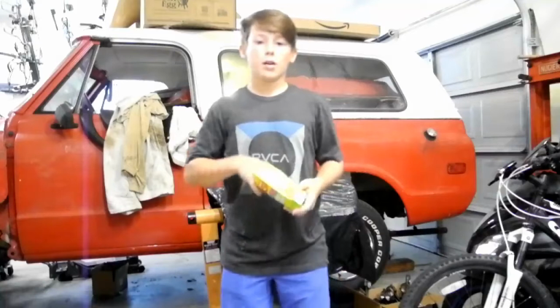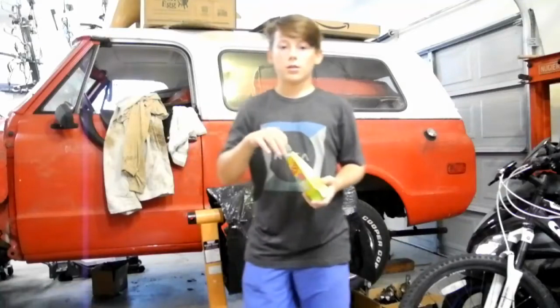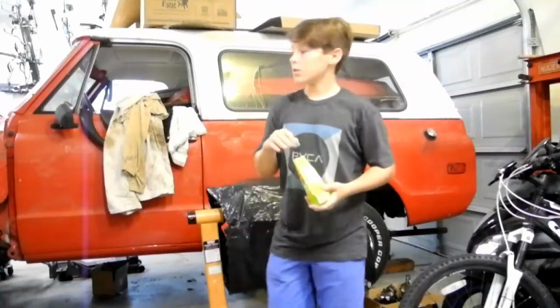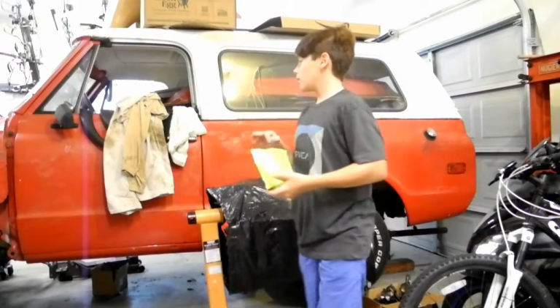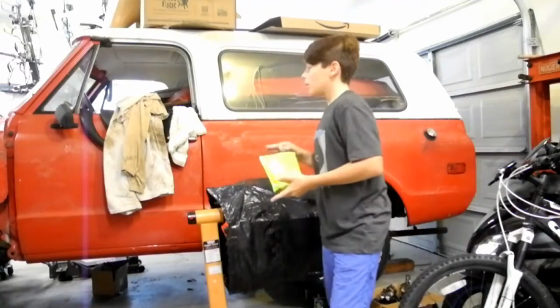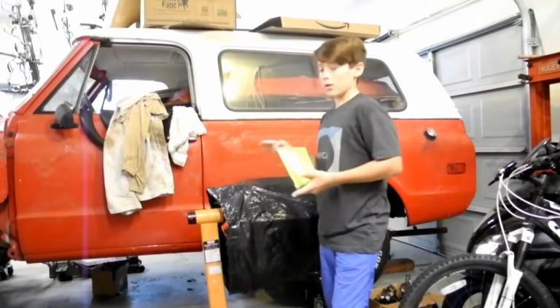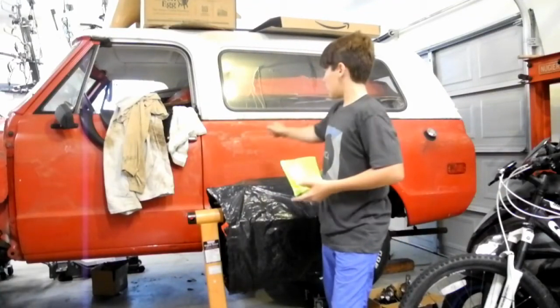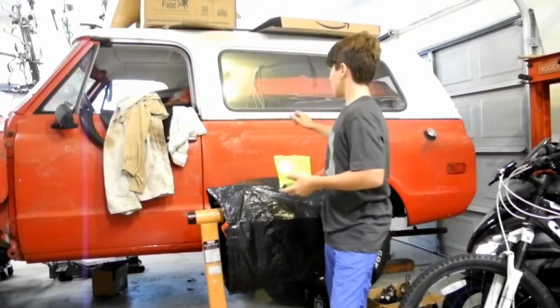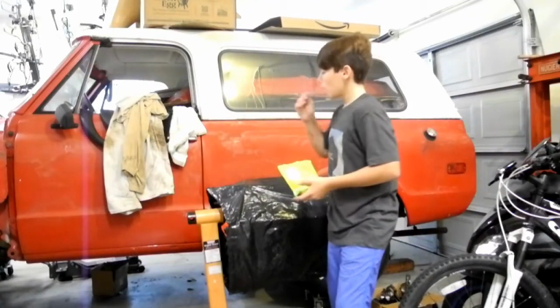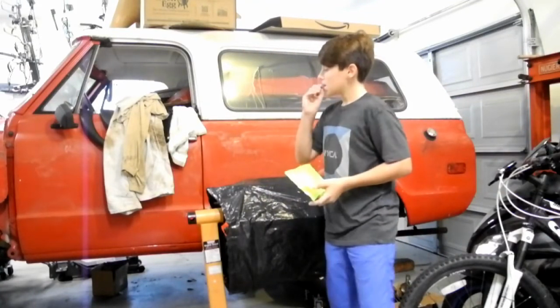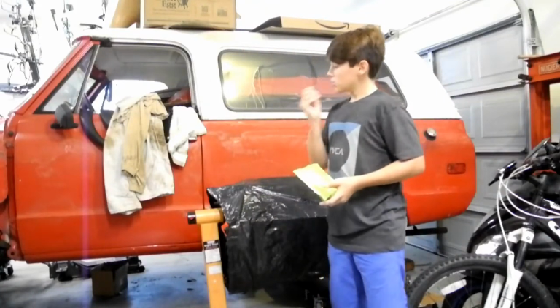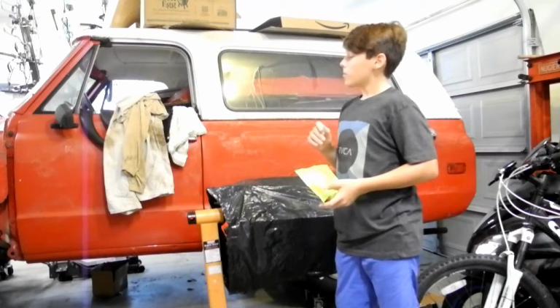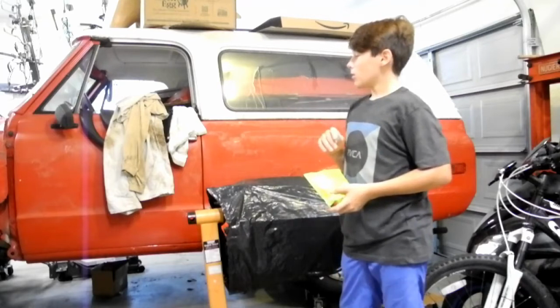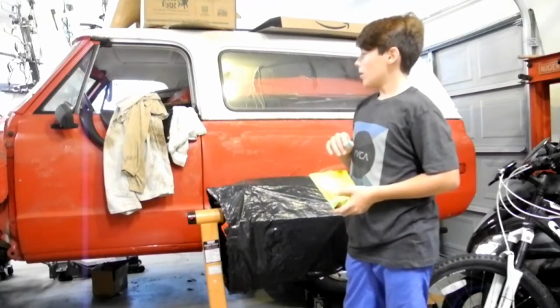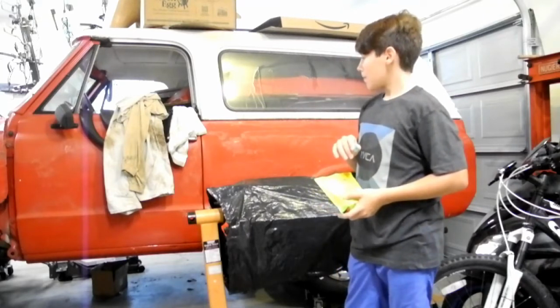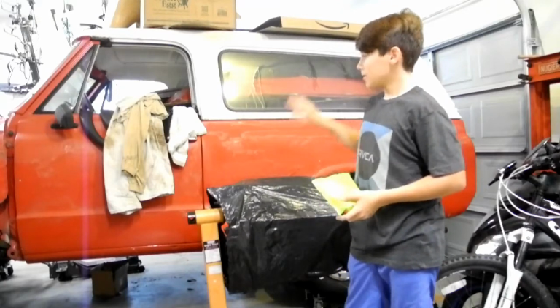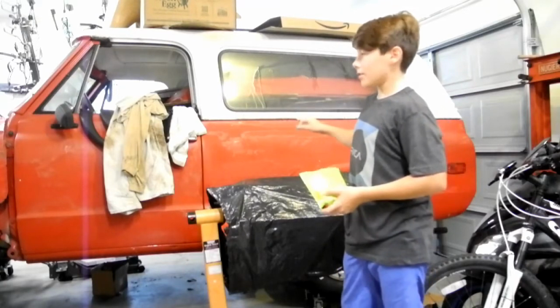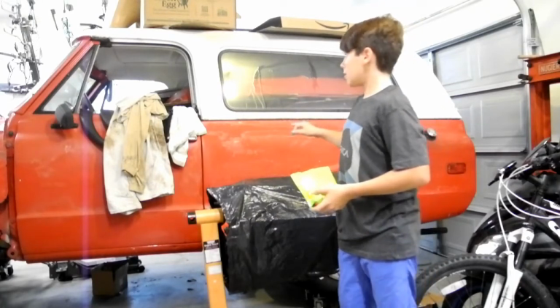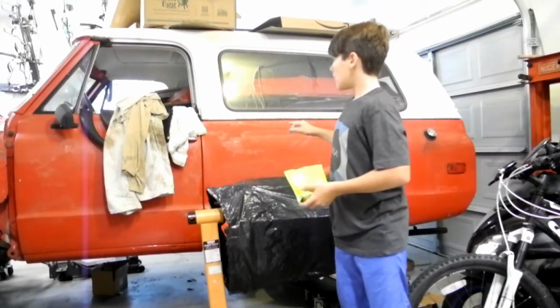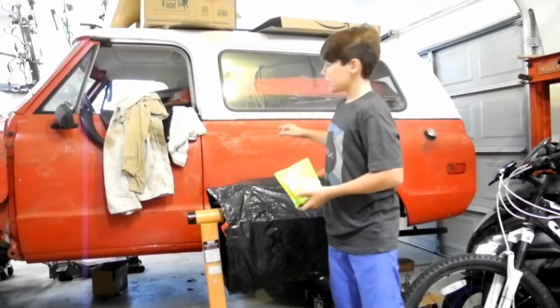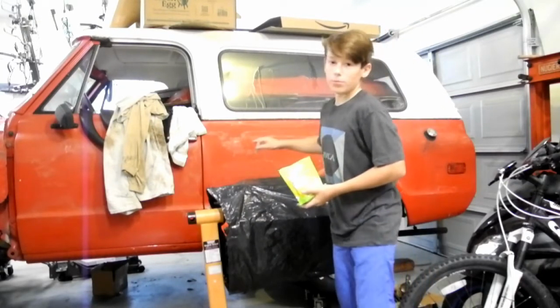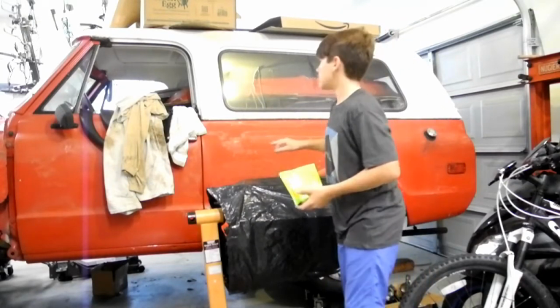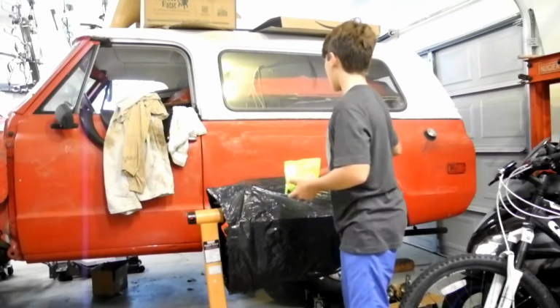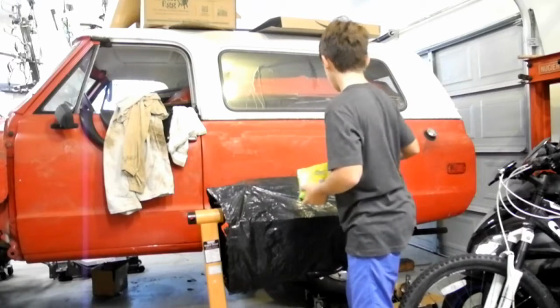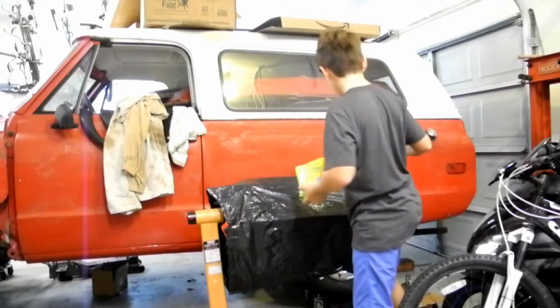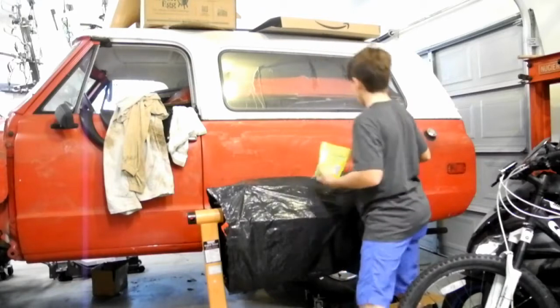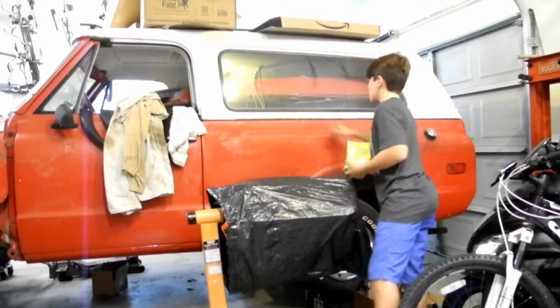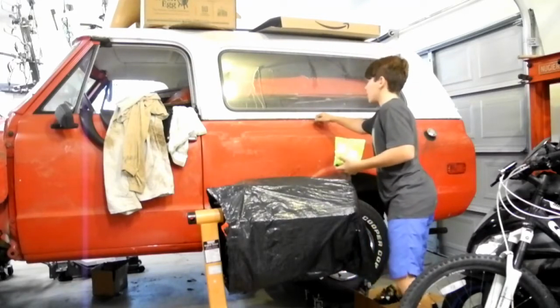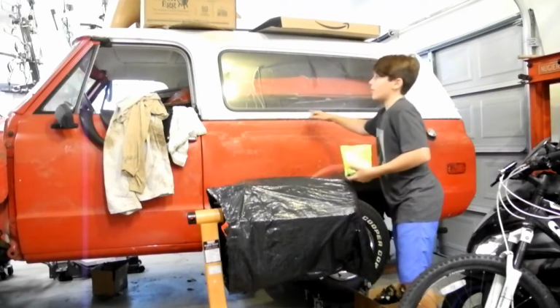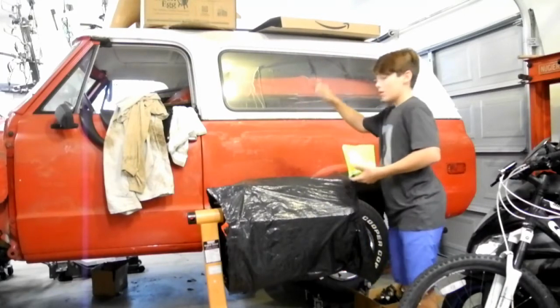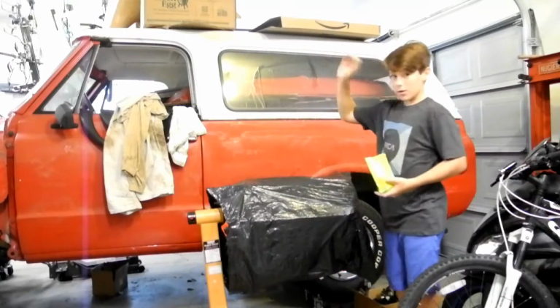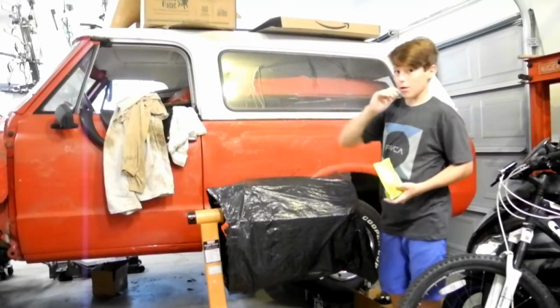Alright guys, so in this video I'm going to be talking about this truck and what we're doing with it. This is a 1972 Chevy Blazer. The cool thing about this is the white top actually comes off.